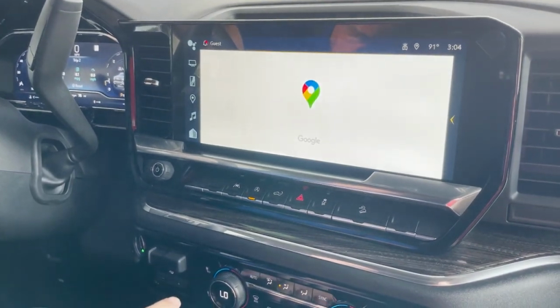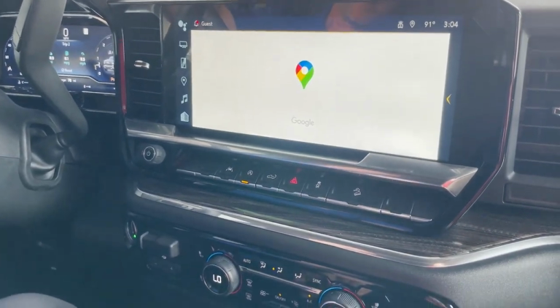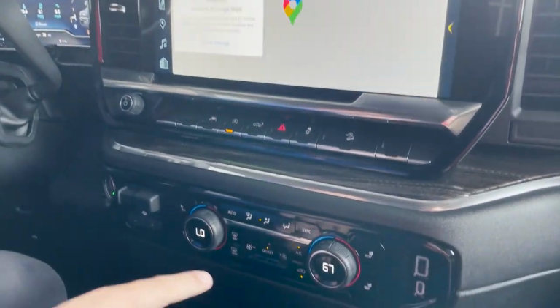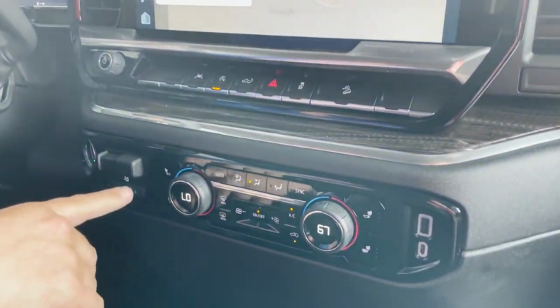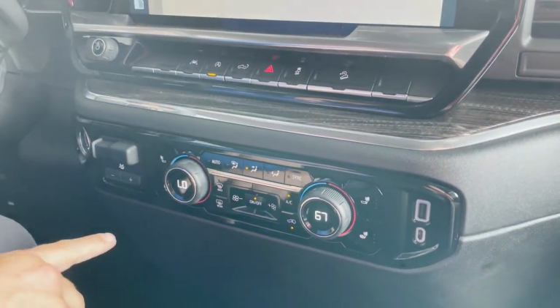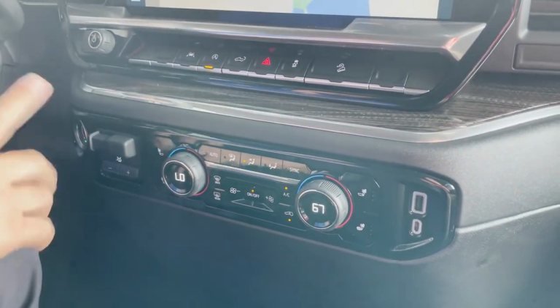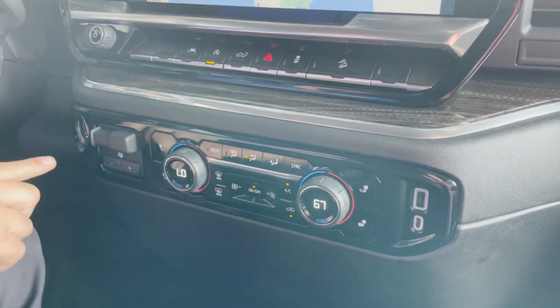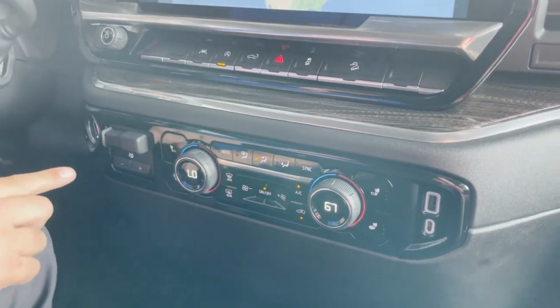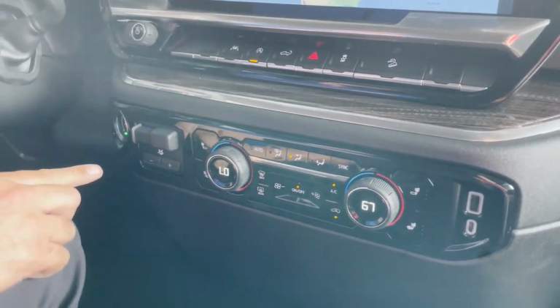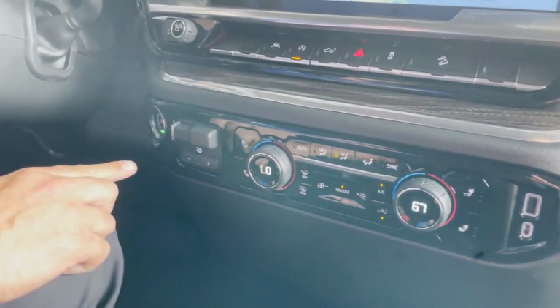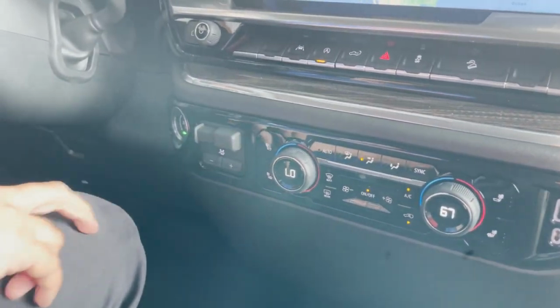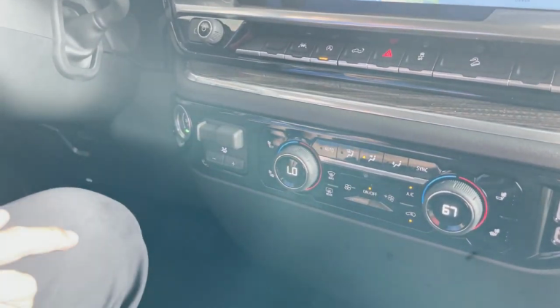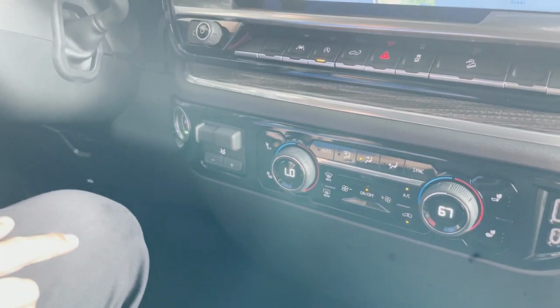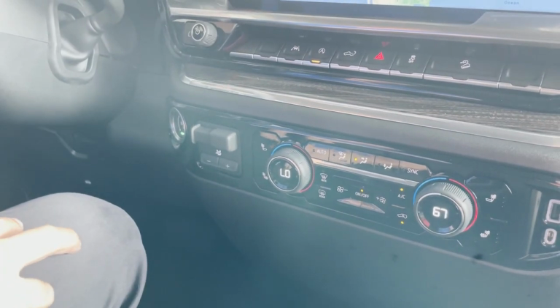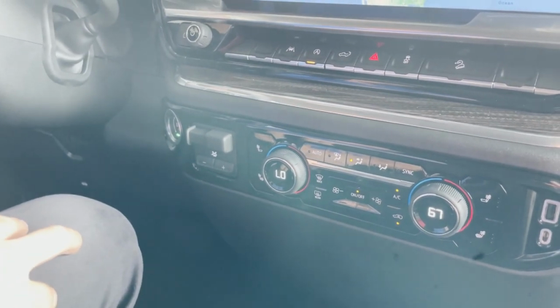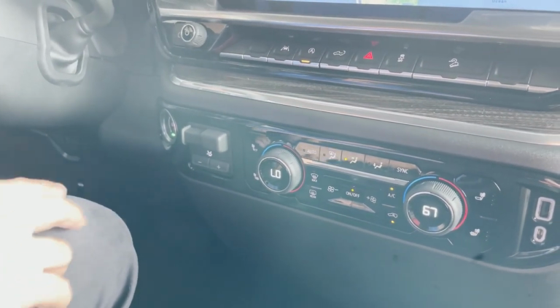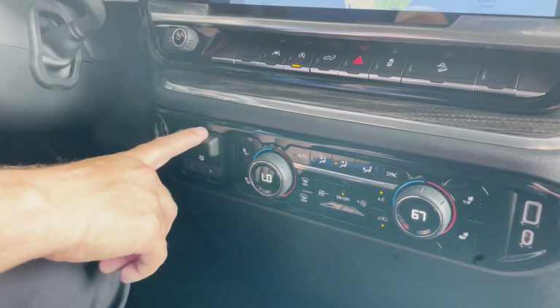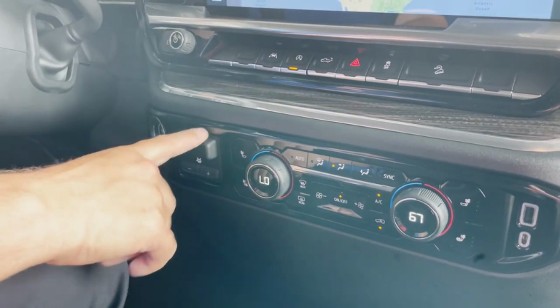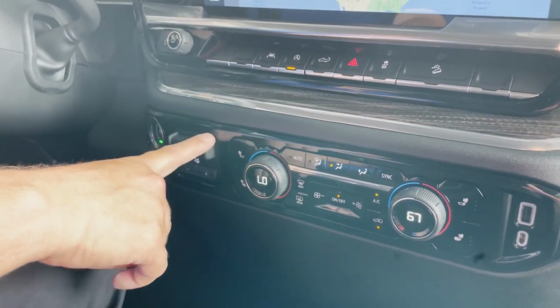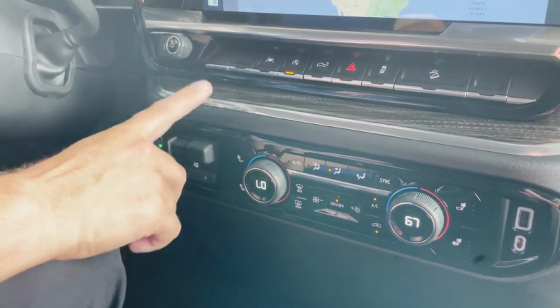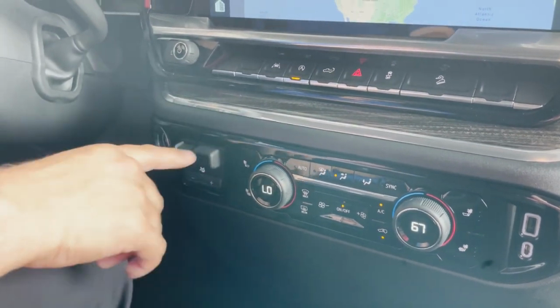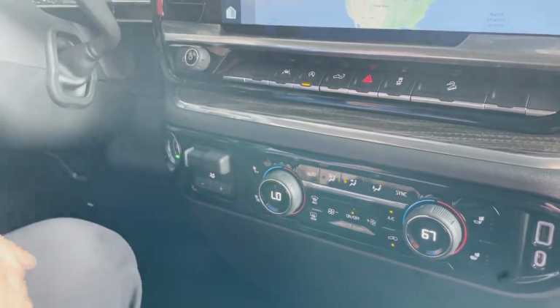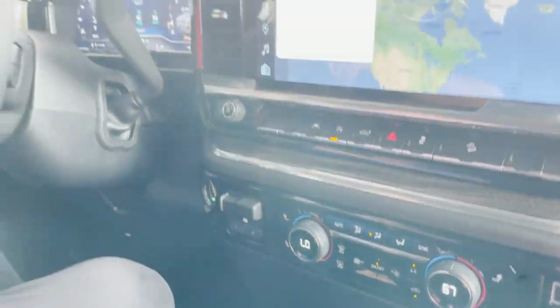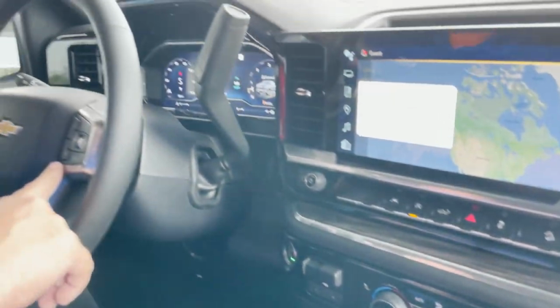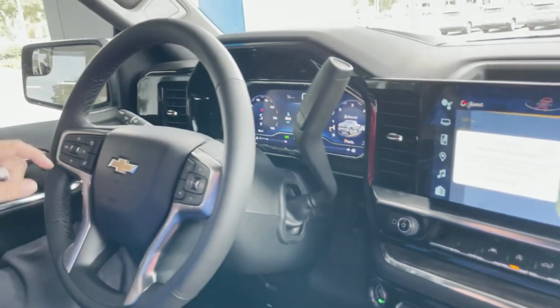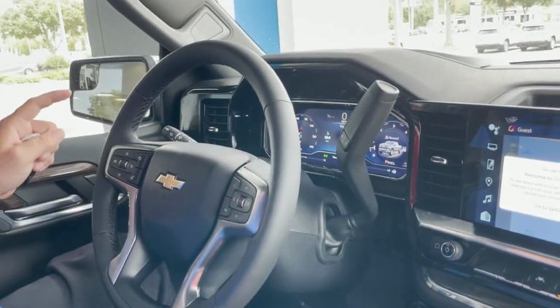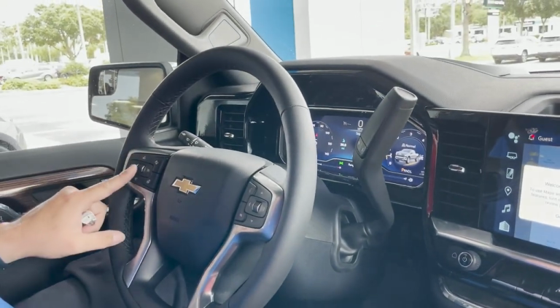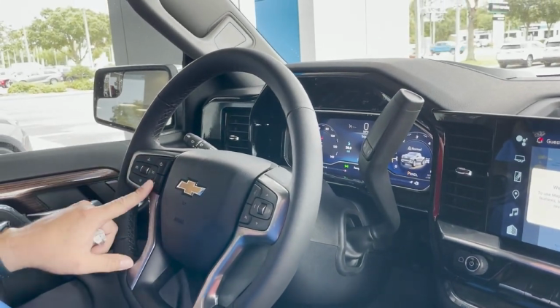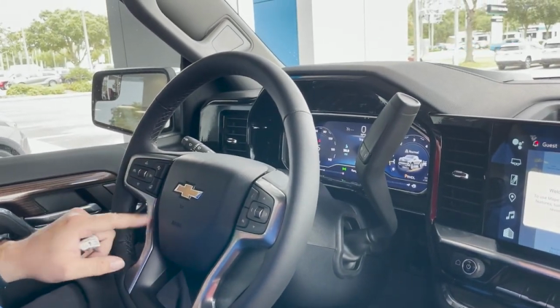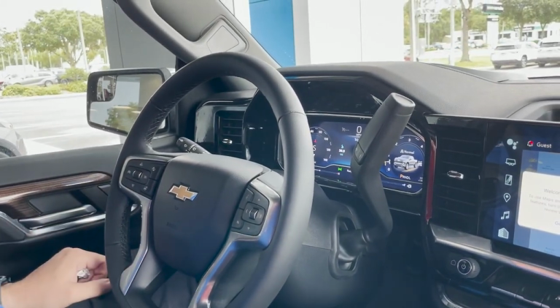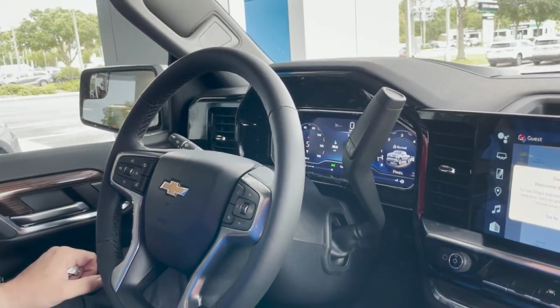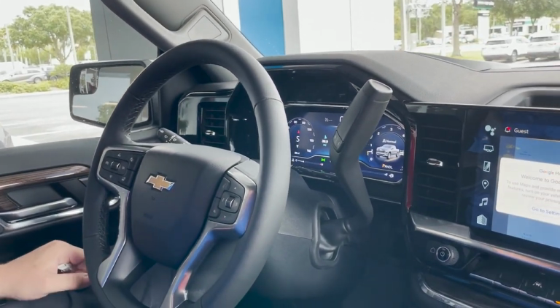Dual climate control, heated seats. It's got an electric brake controller right here, so for your towing you can tow up to 9,300 pounds and synchronize your anti-lock braking system with the truck. Bluetooth technology, cruise control, heated steering wheel, and heated seats as well.